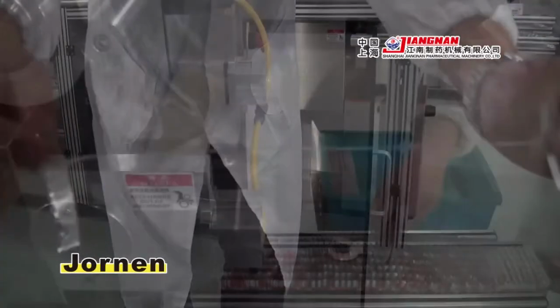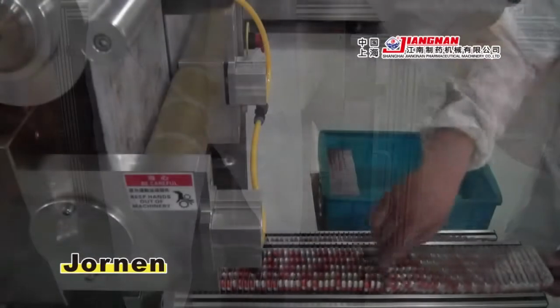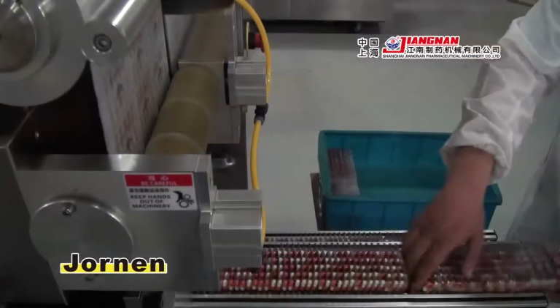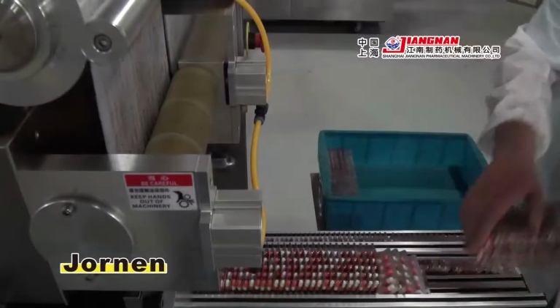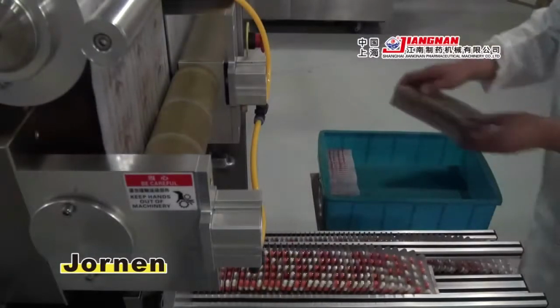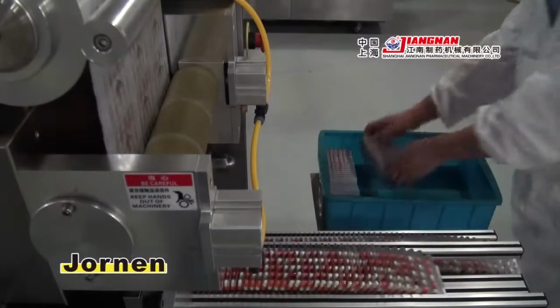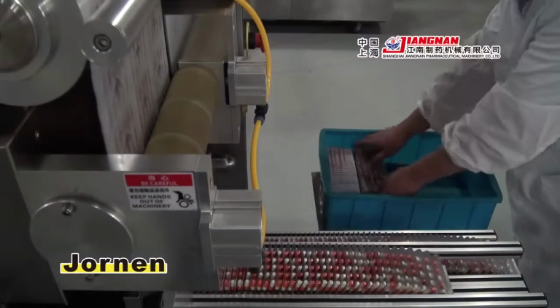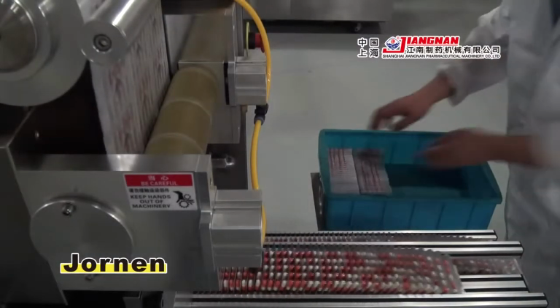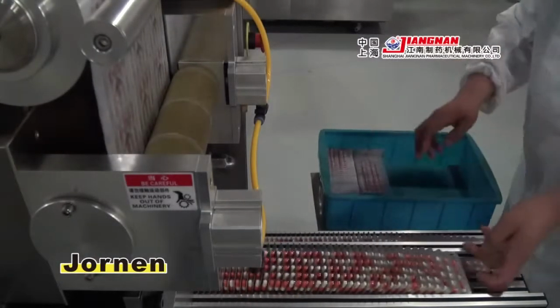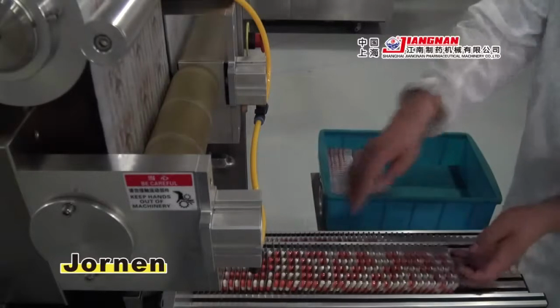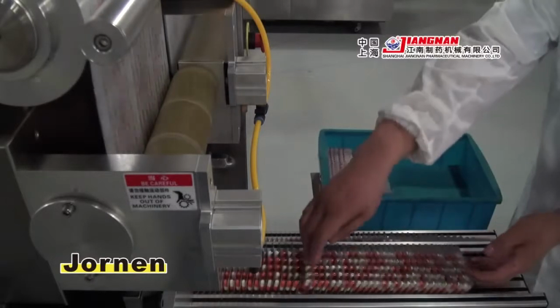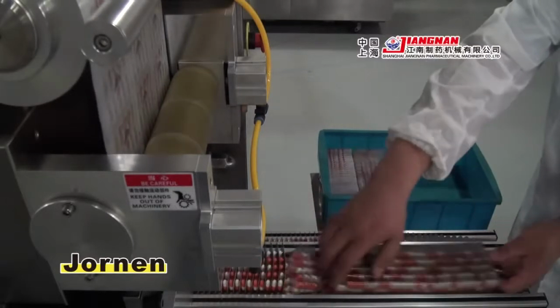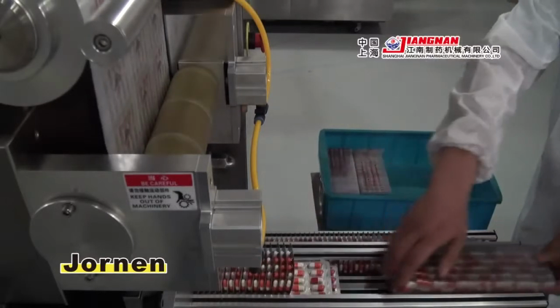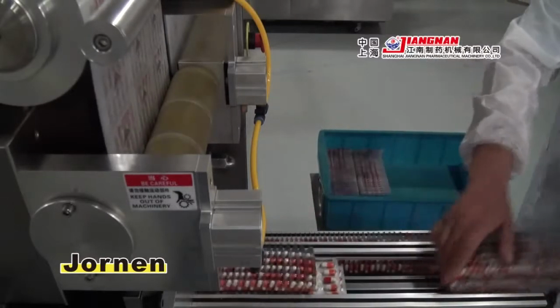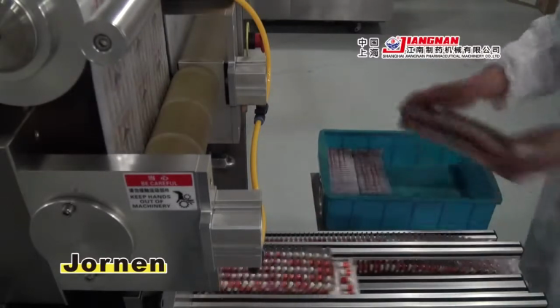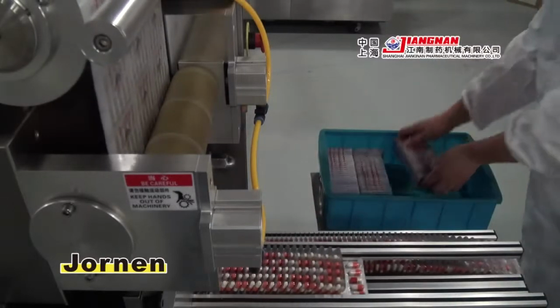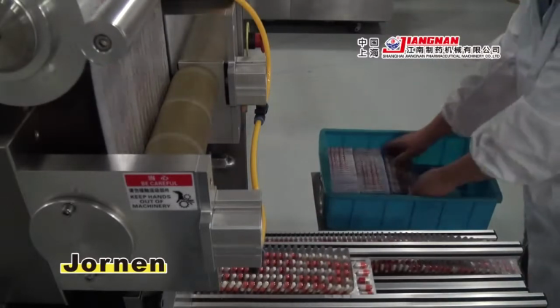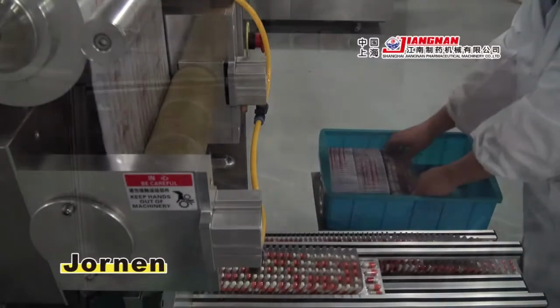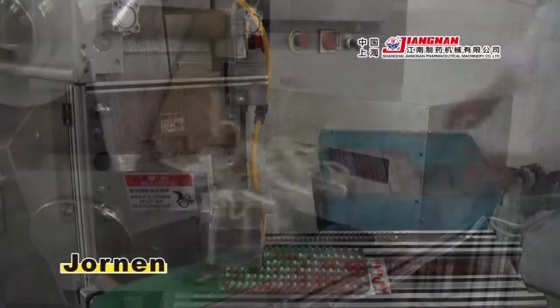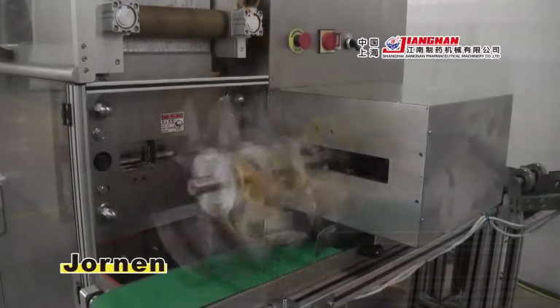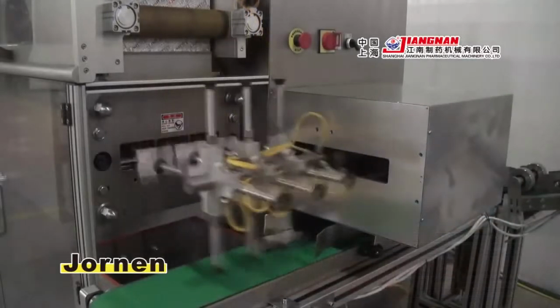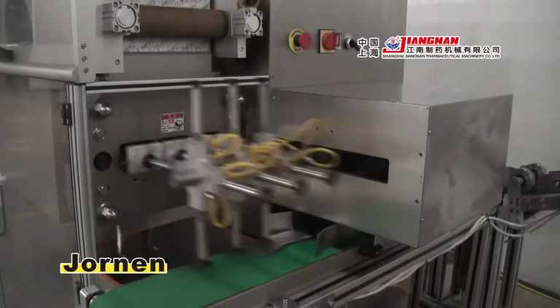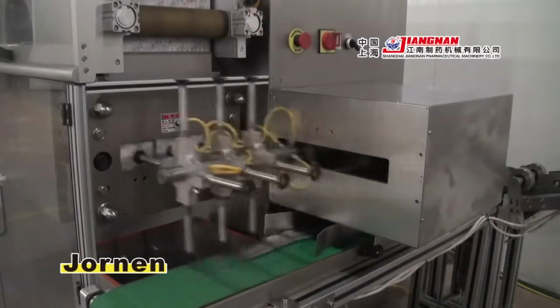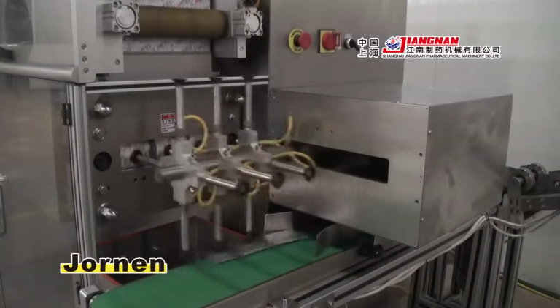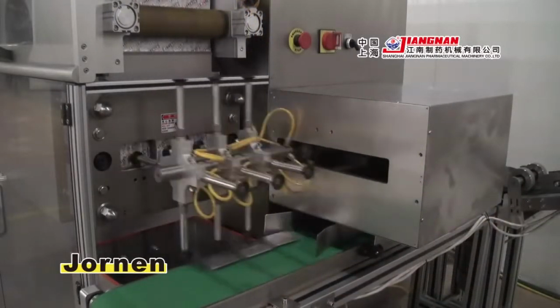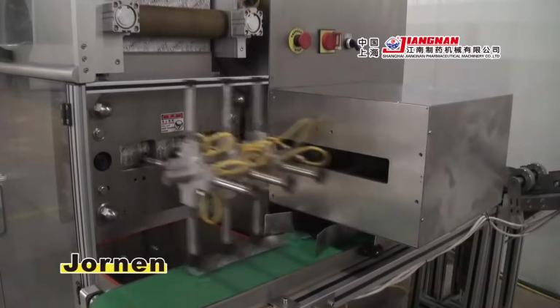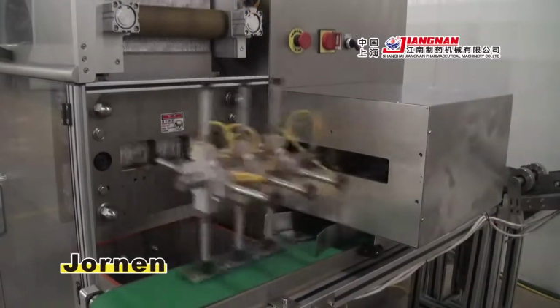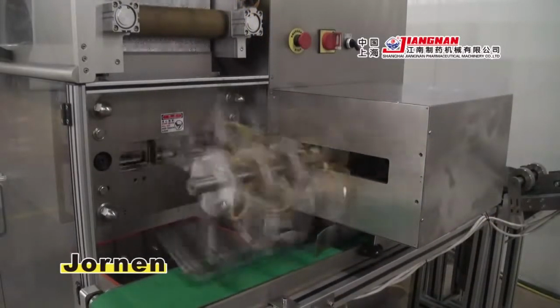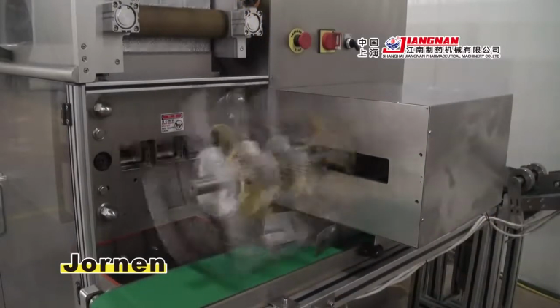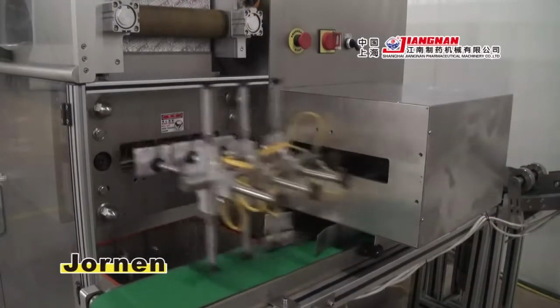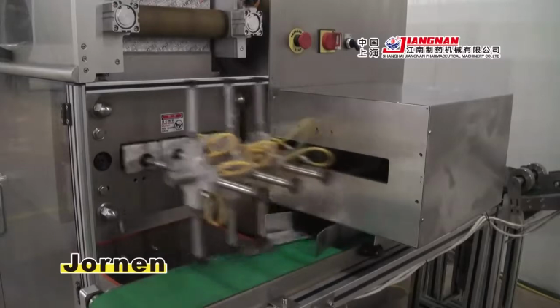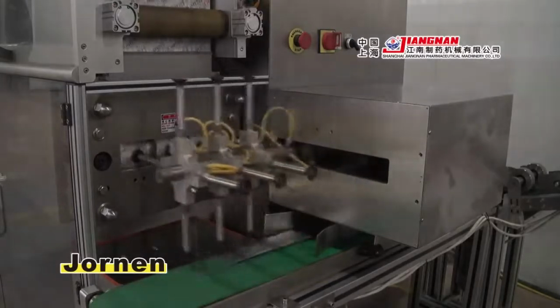The machine adopts a Transverse Cutter, which easily collects its blister cards. It can be connected to subsequent machines, such as high-speed cartoners, to form a complete pharmaceutical packaging line.